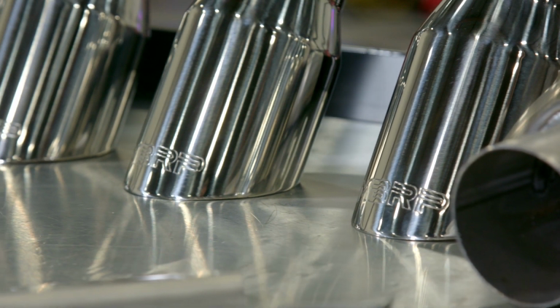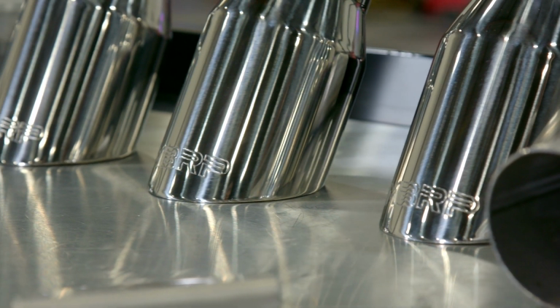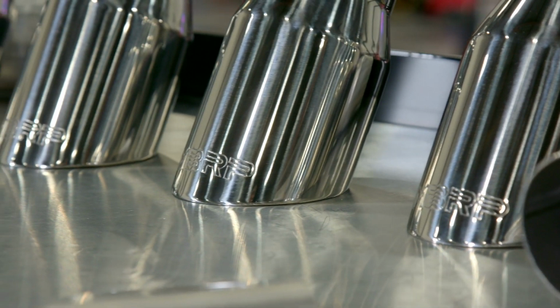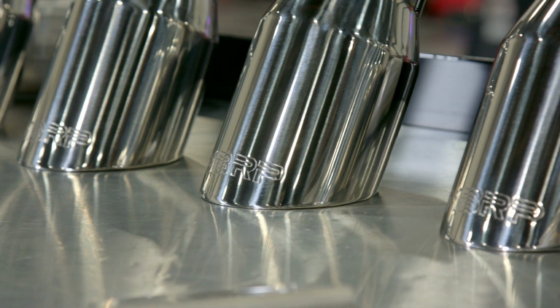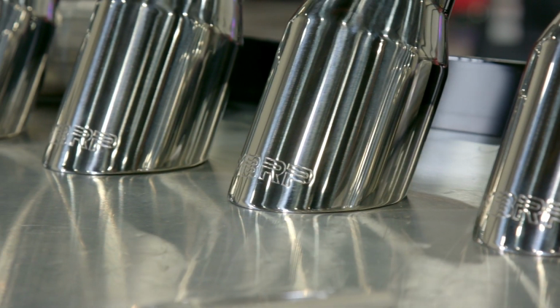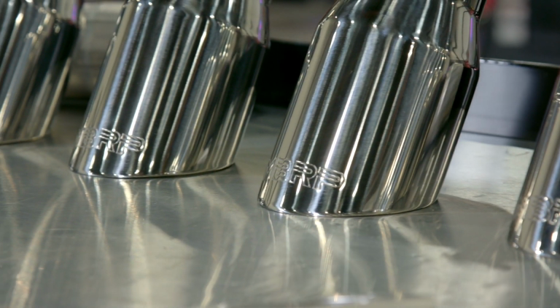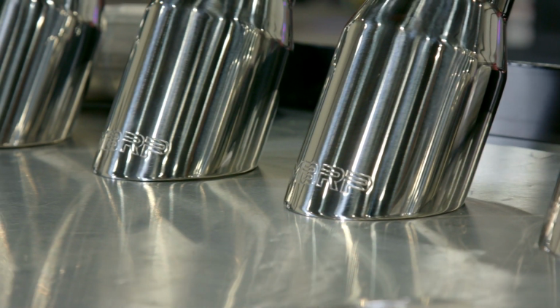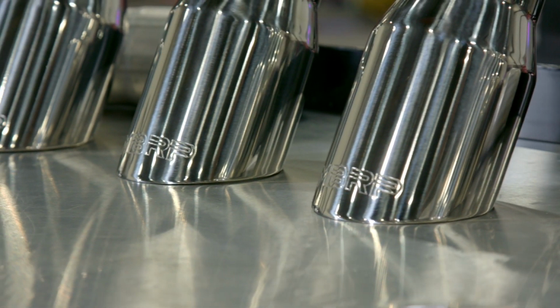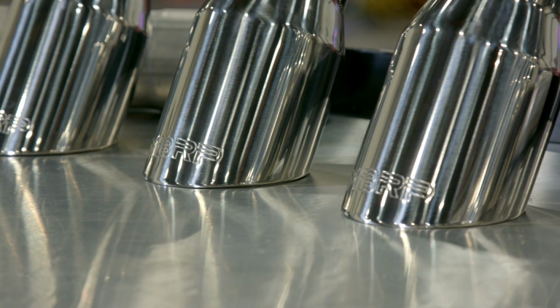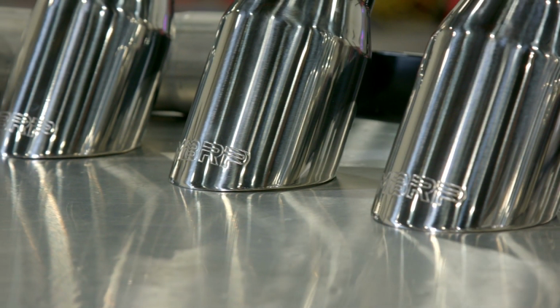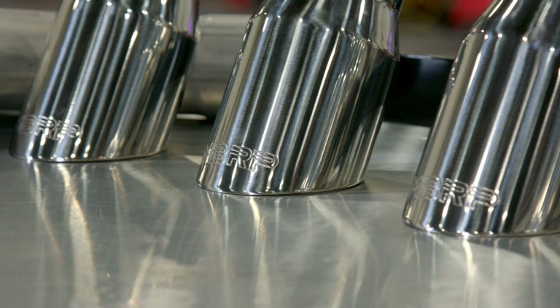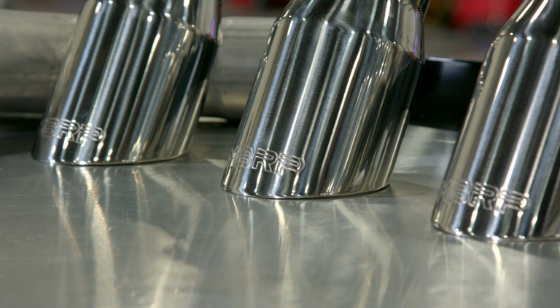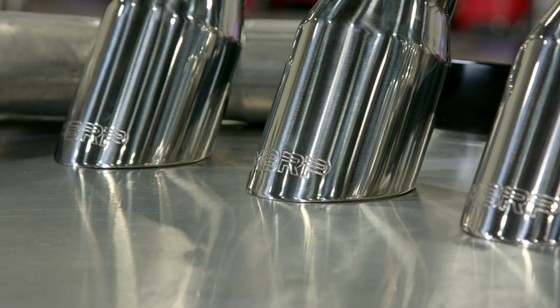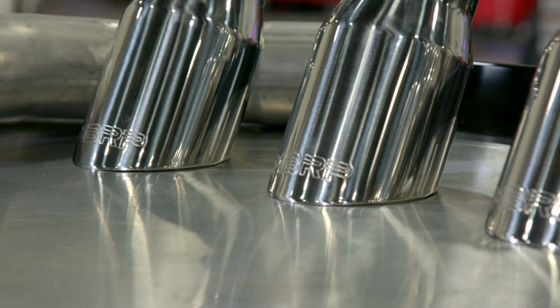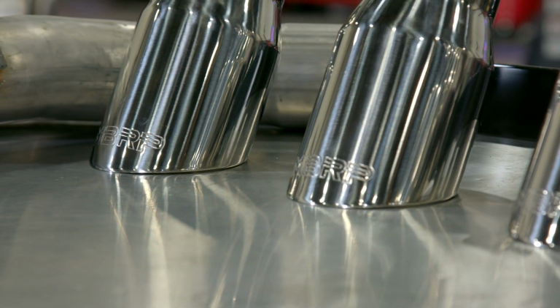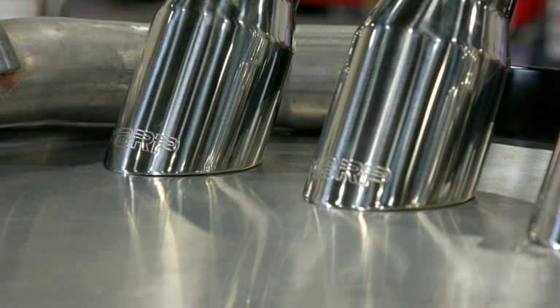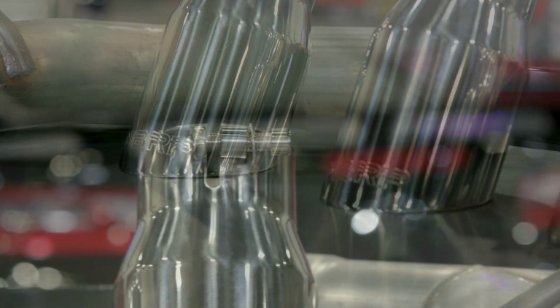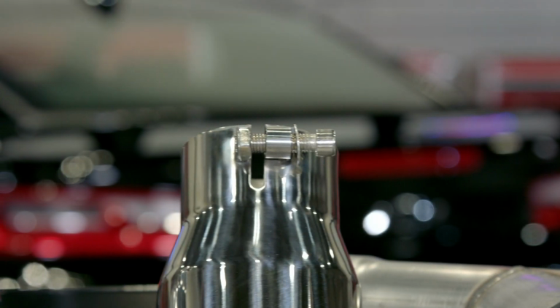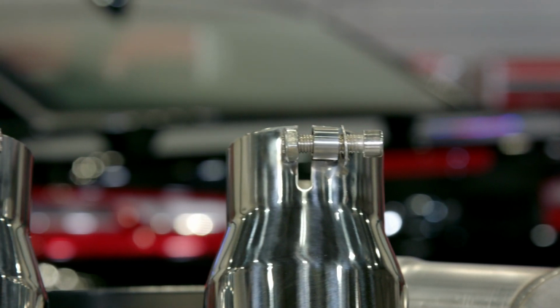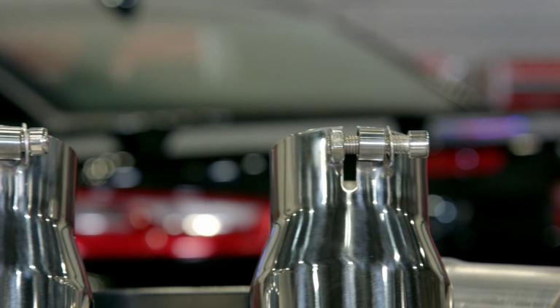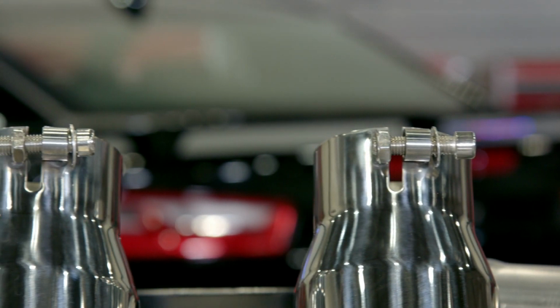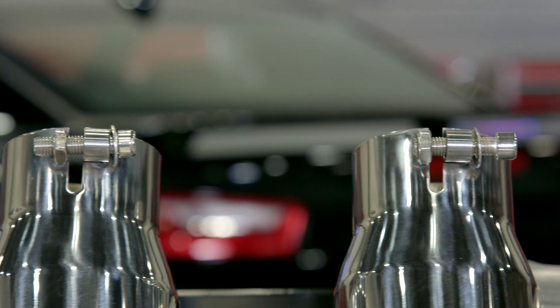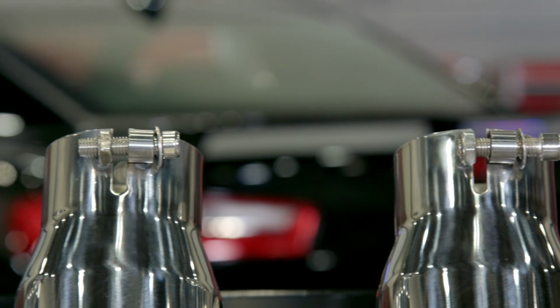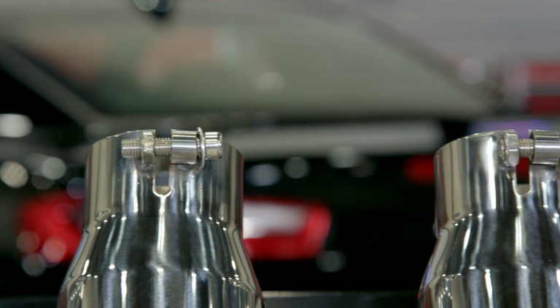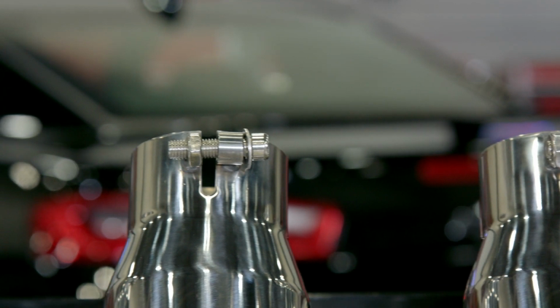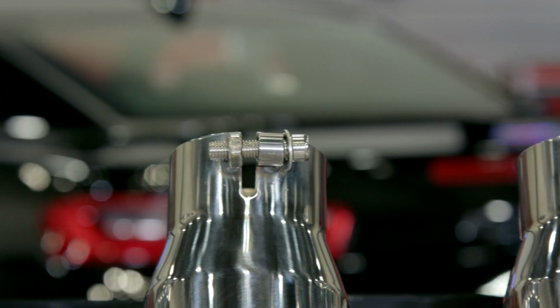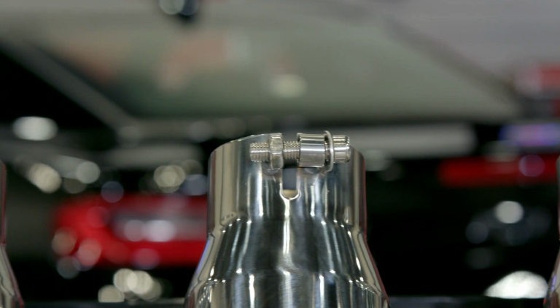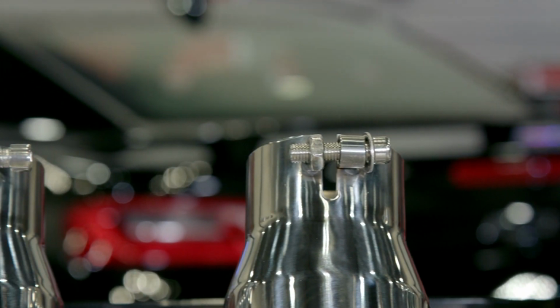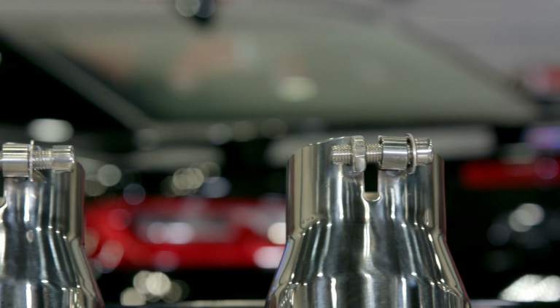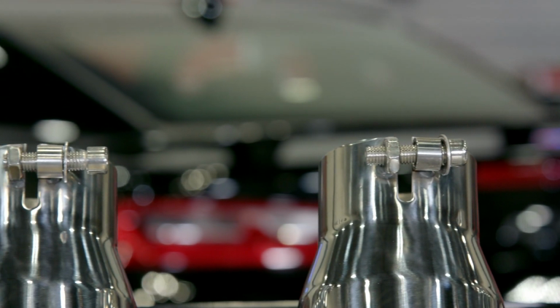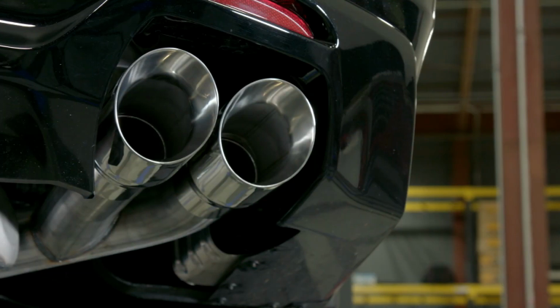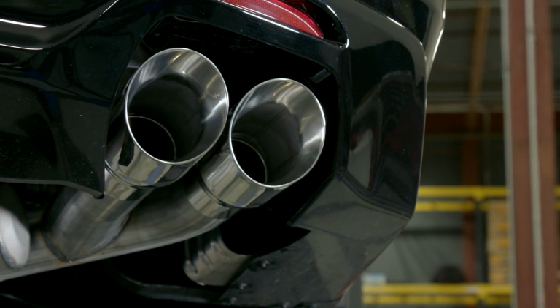This MBRP system also looks great topped off with beautiful polished 4-inch quad tips. It's also worth noting that MBRP offers this installer axle-back for Camaros equipped with or without the factory MPP exhaust valves.